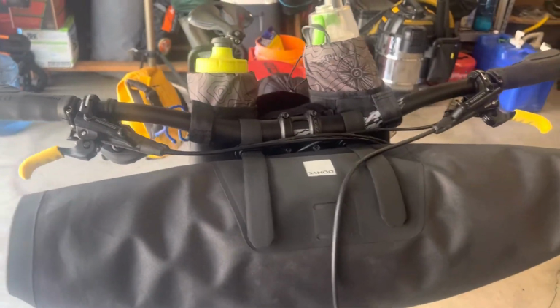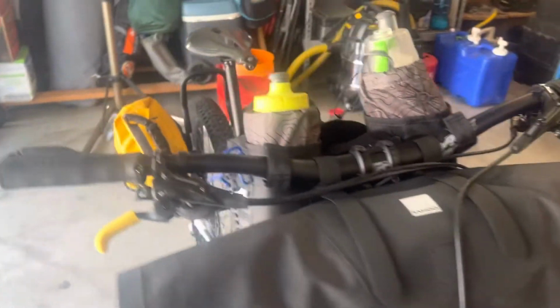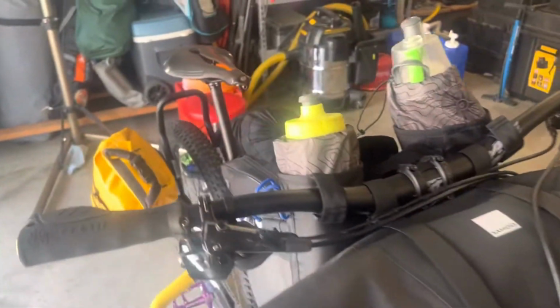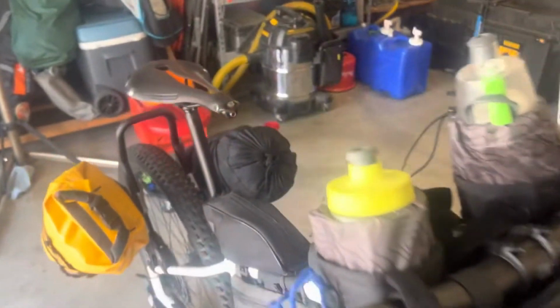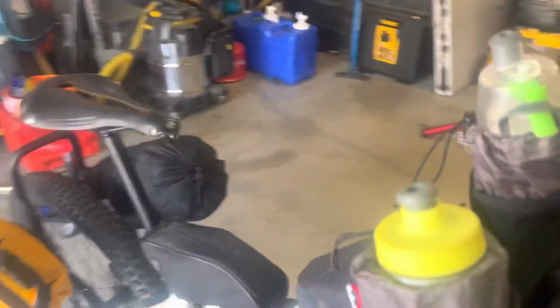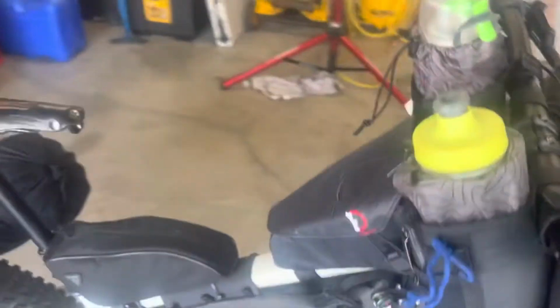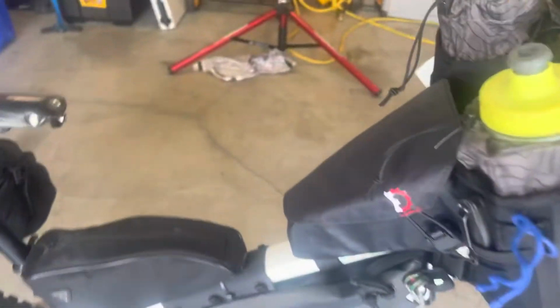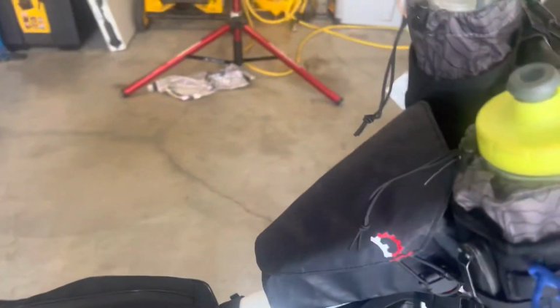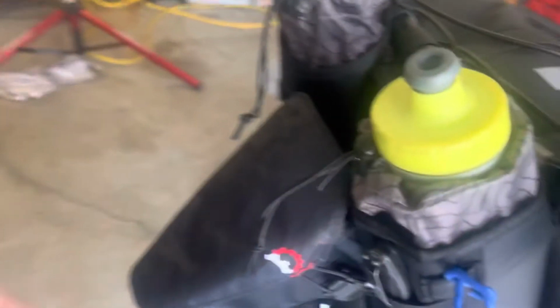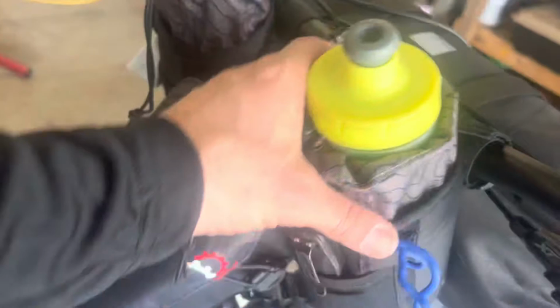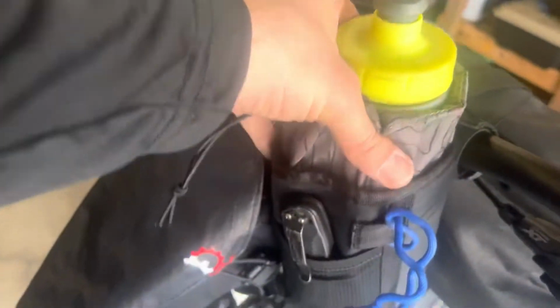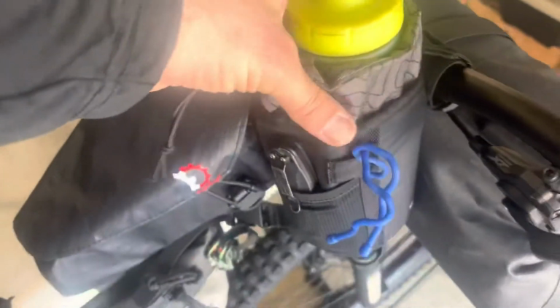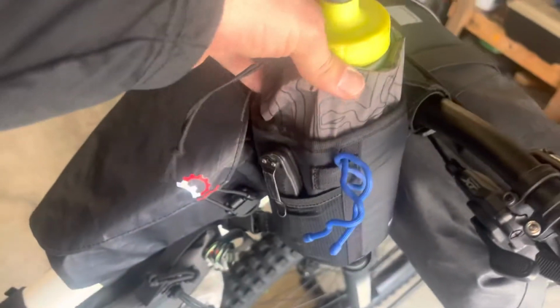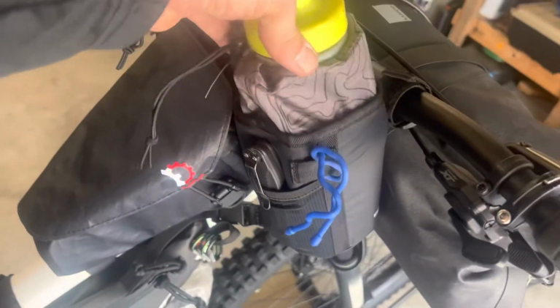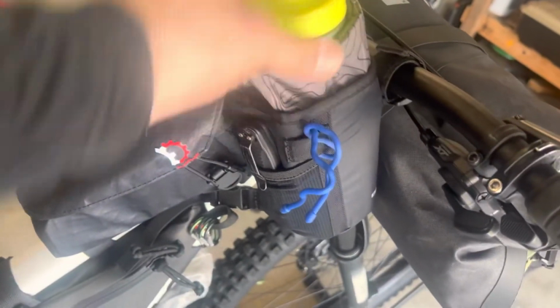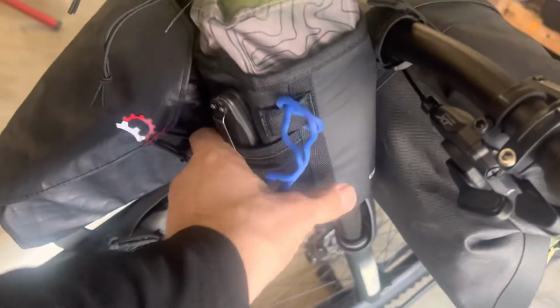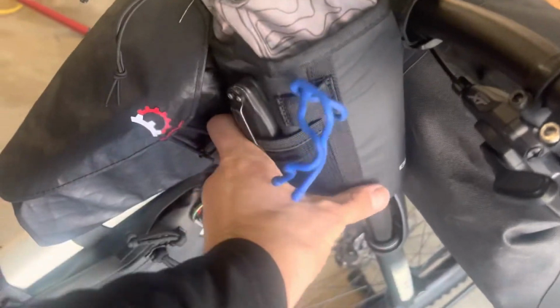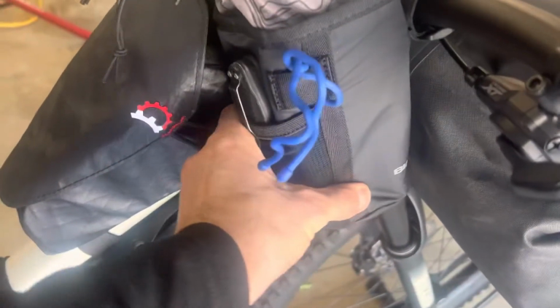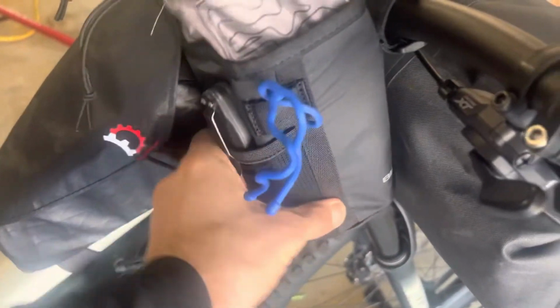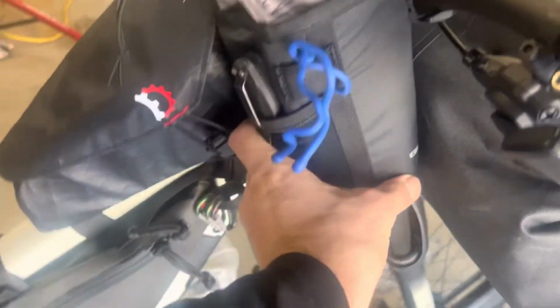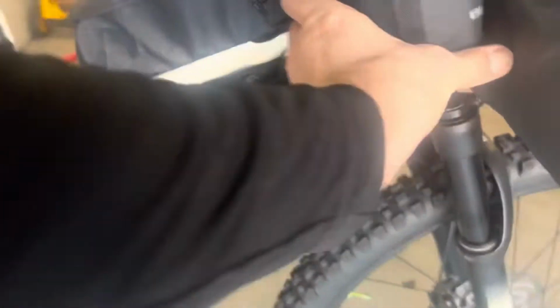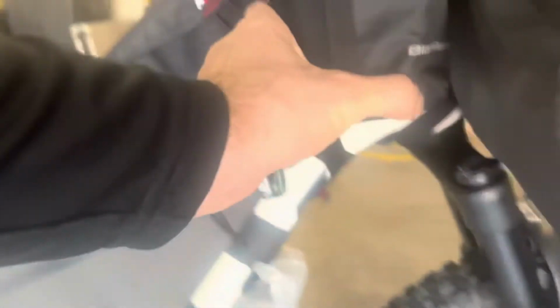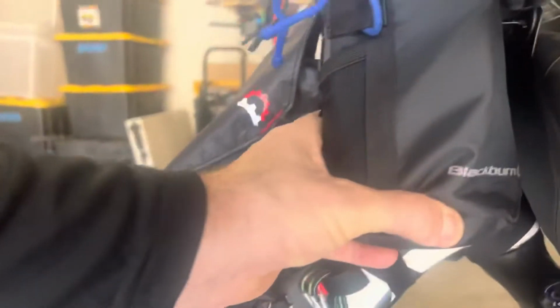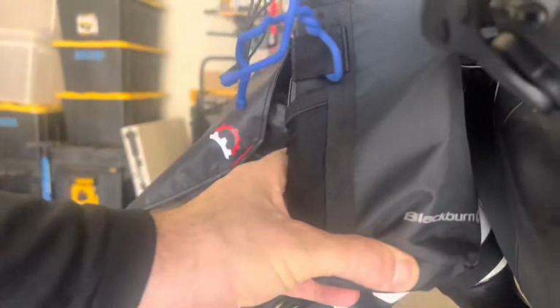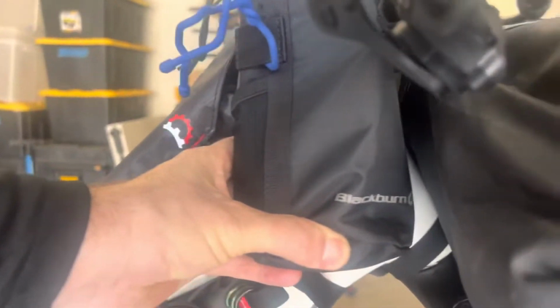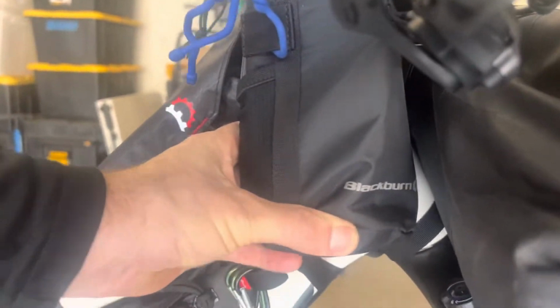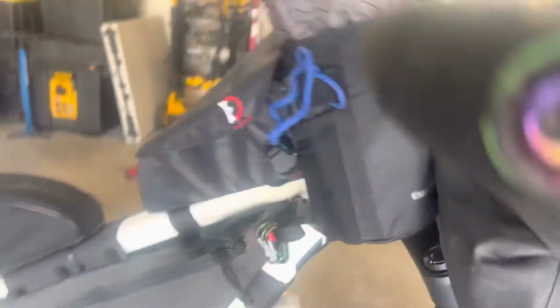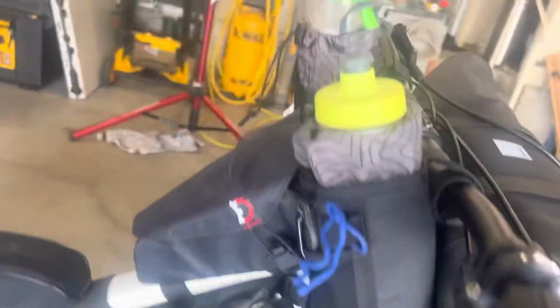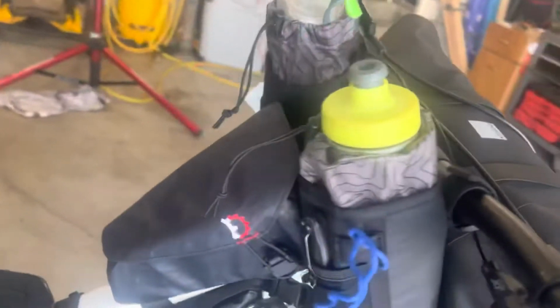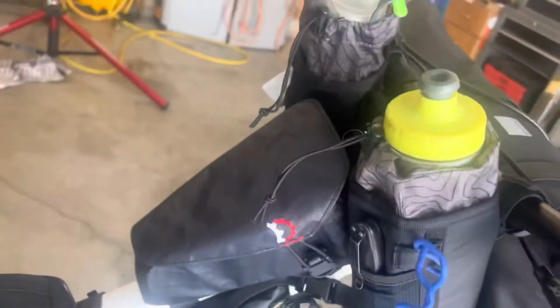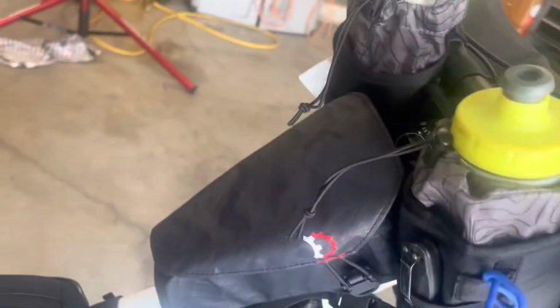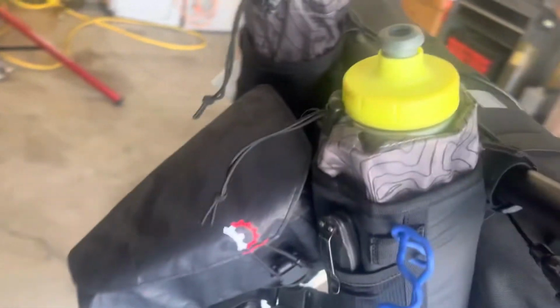I got these couple little bottle holders from Amazon and Blackburn.